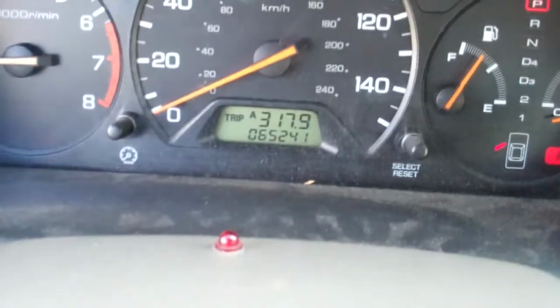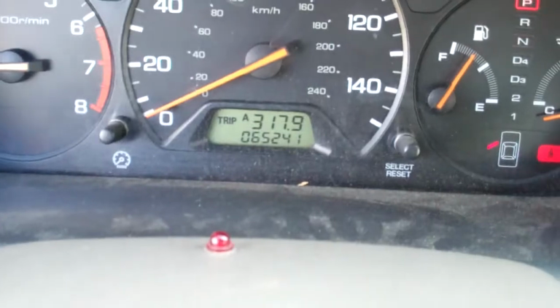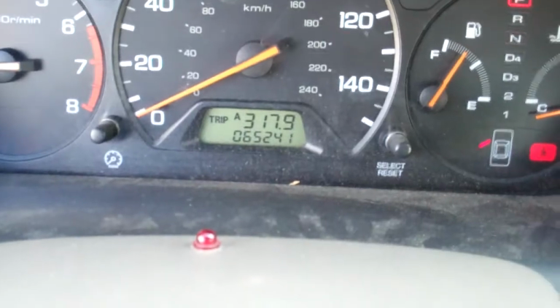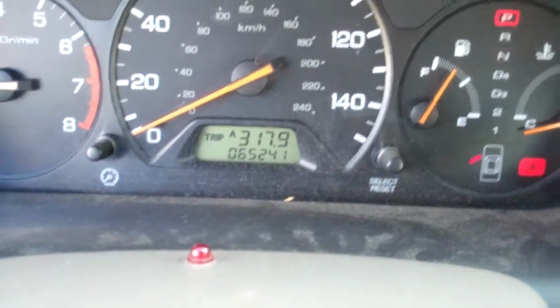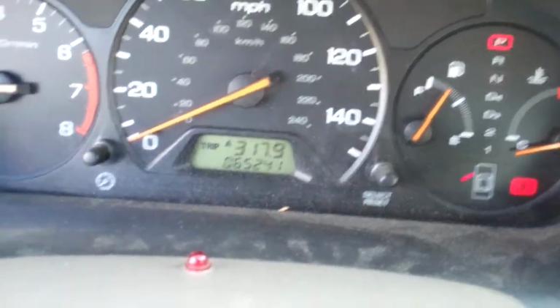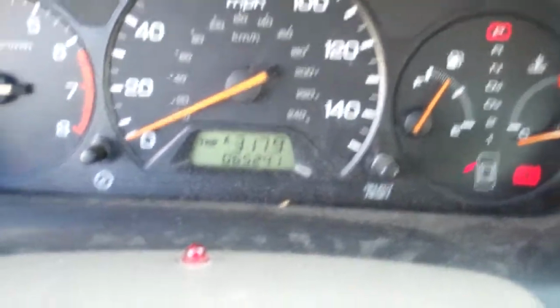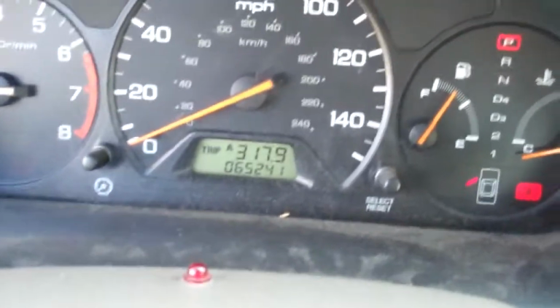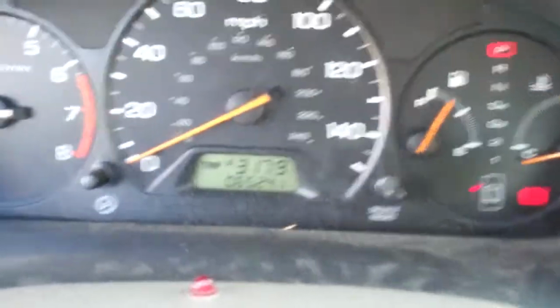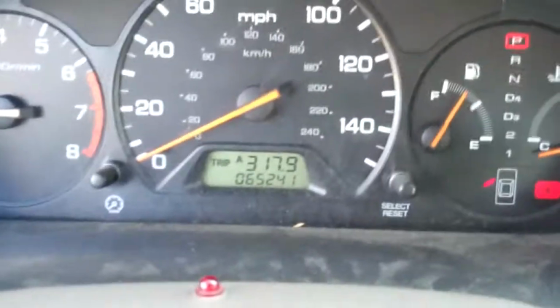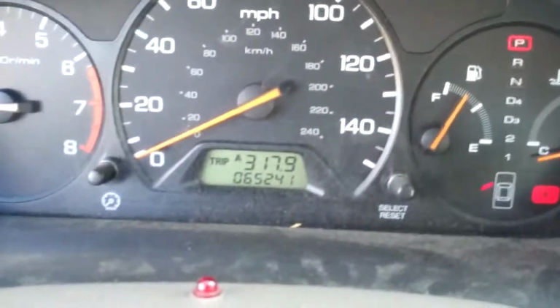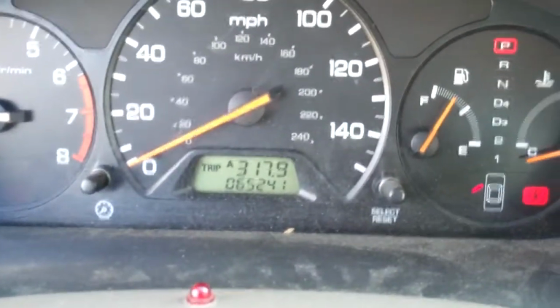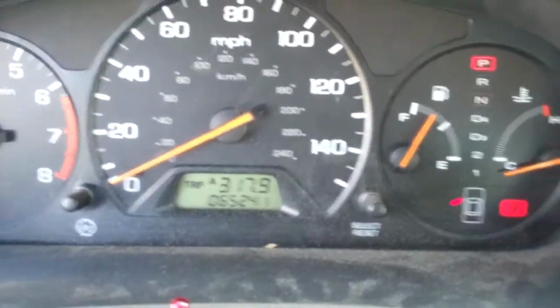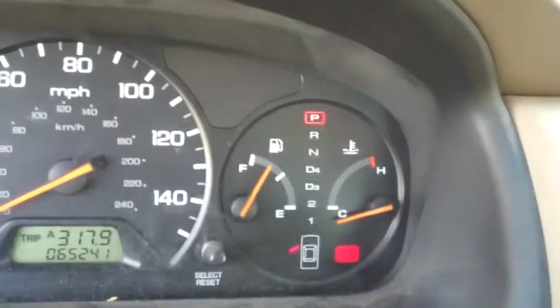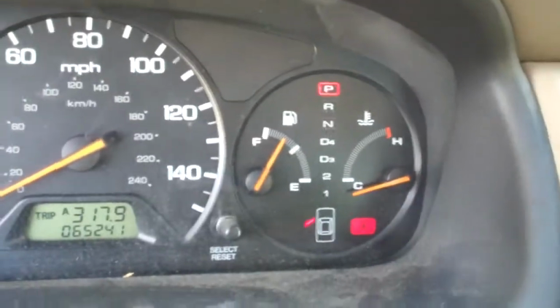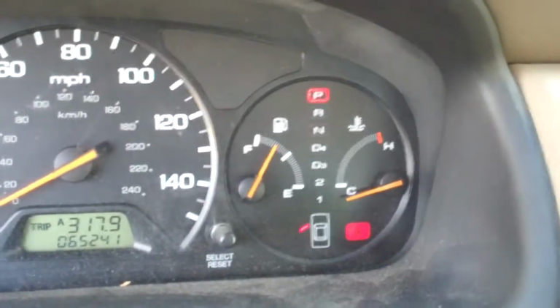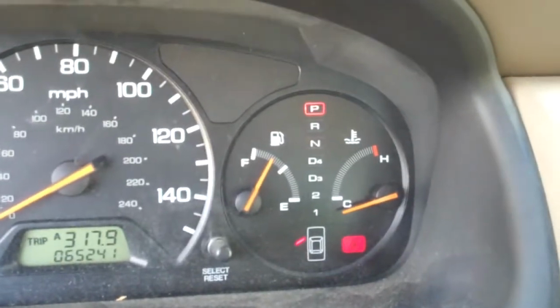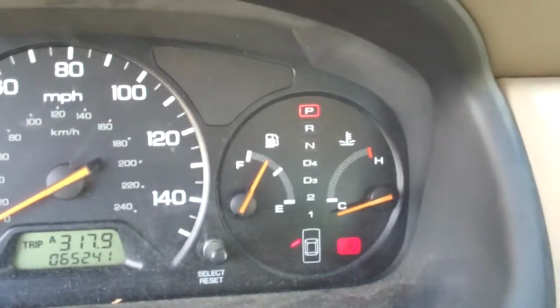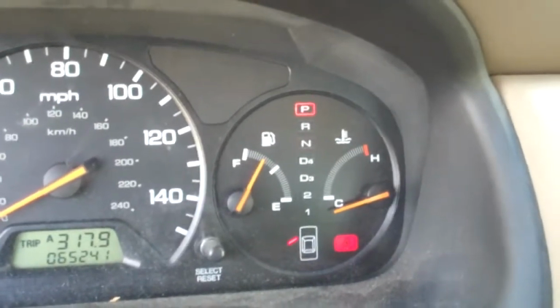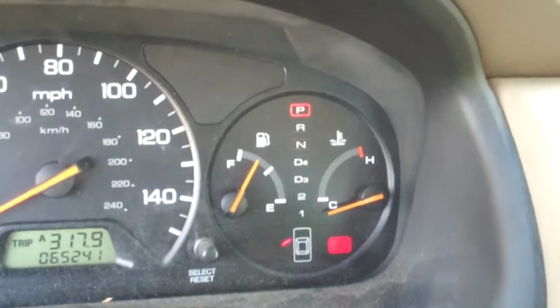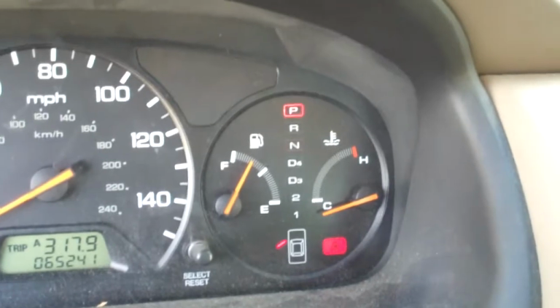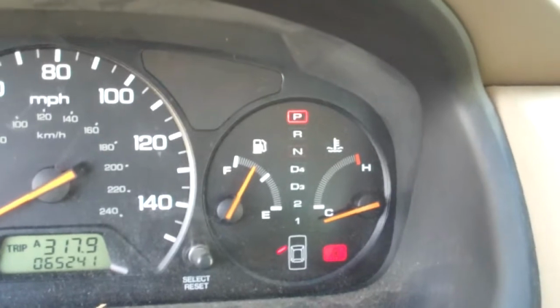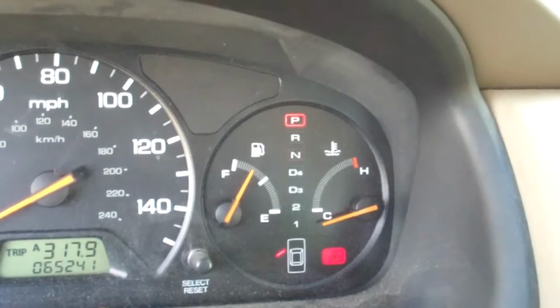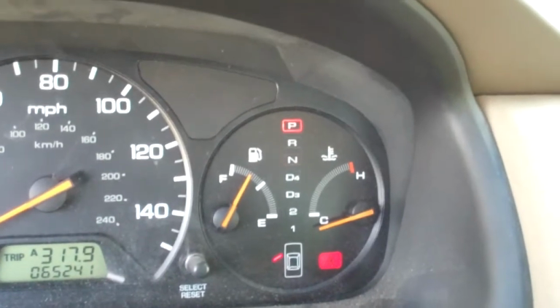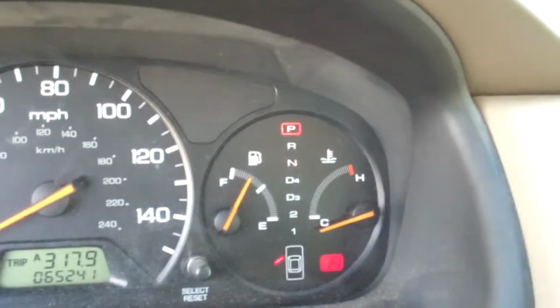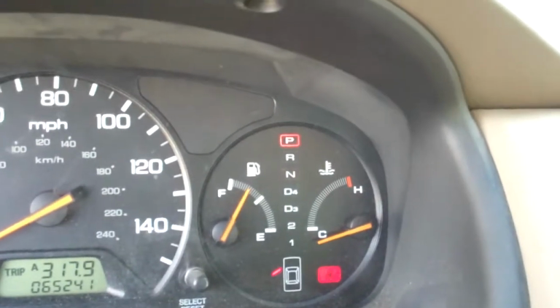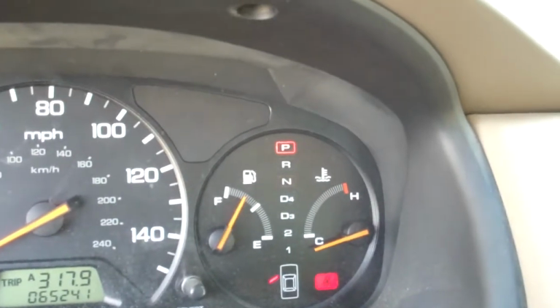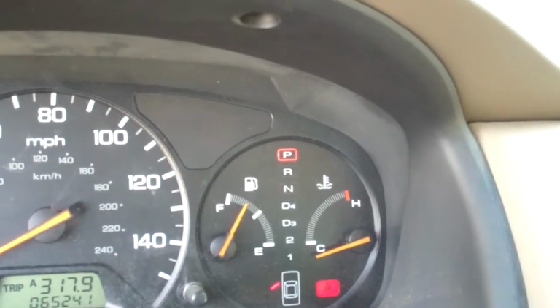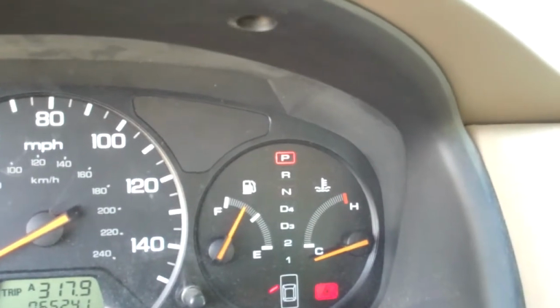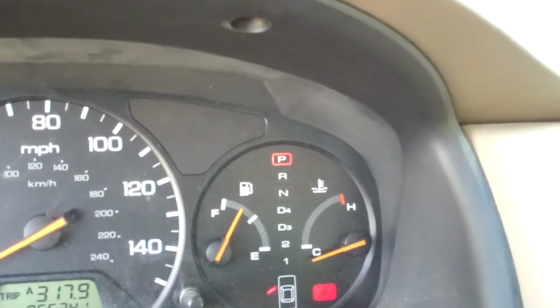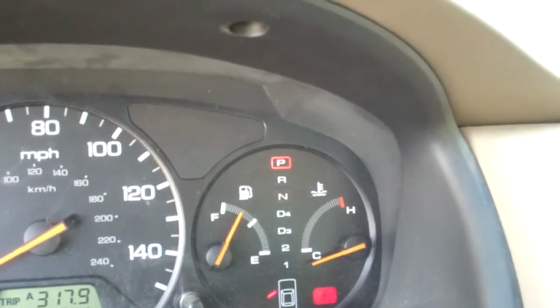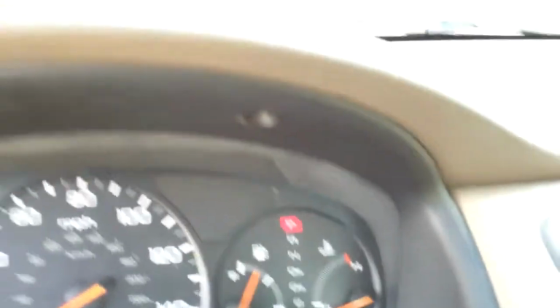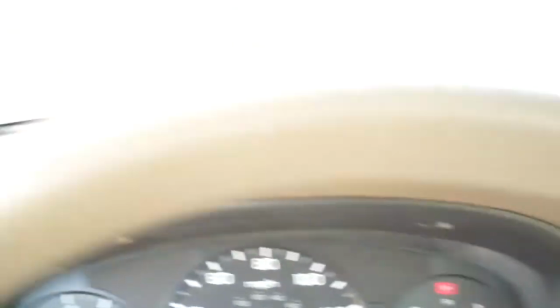Current odometer reading 65,241 miles. The fuel tank reads between full and three quarters of a tank.